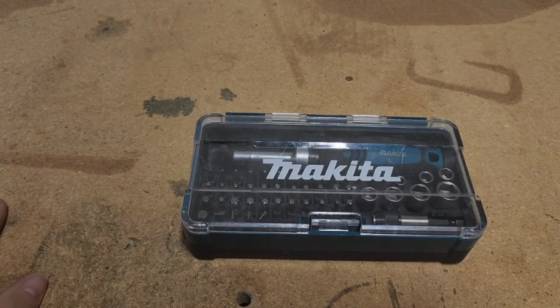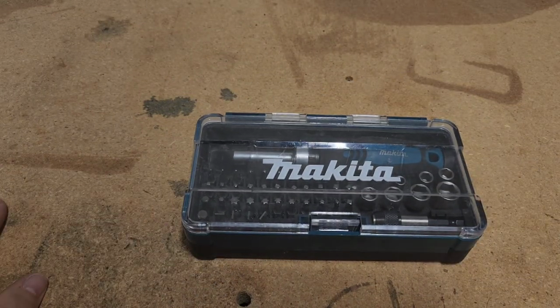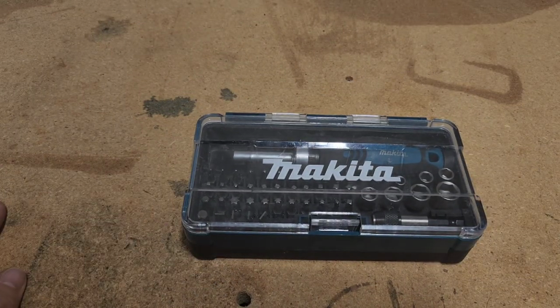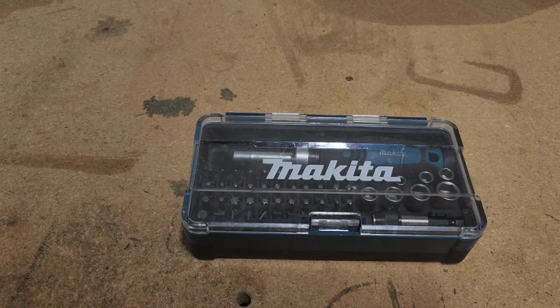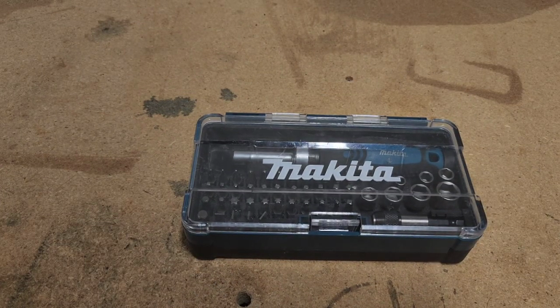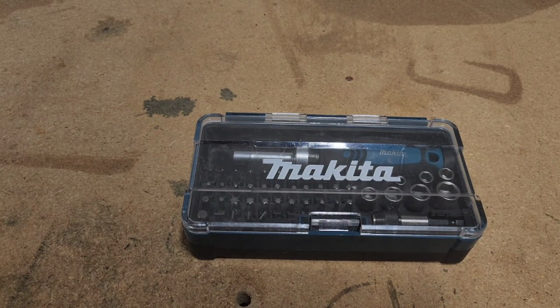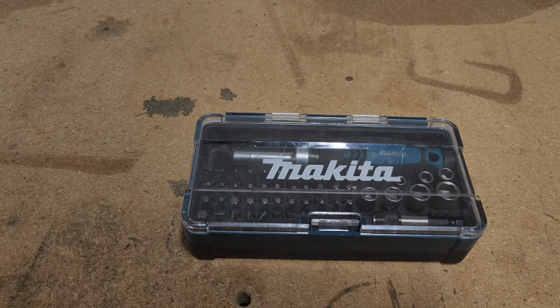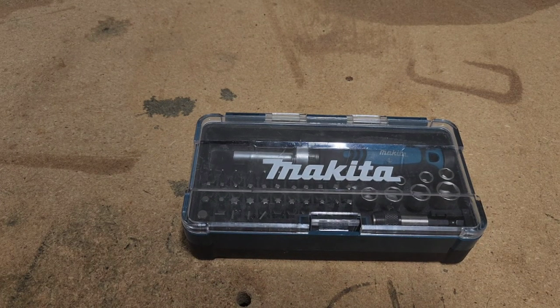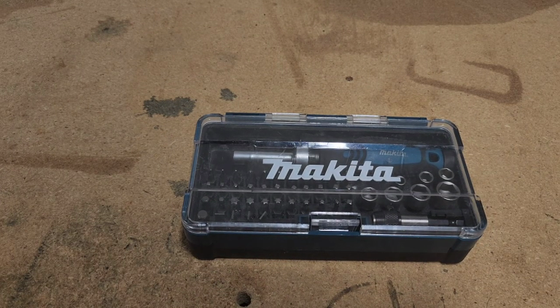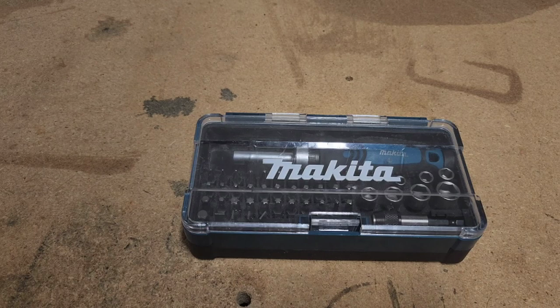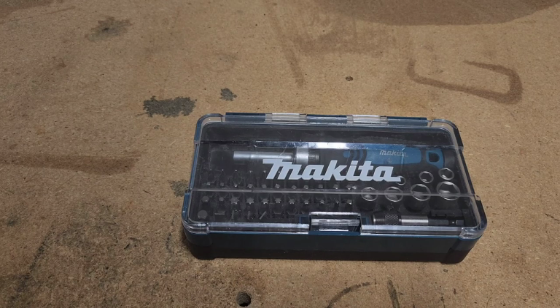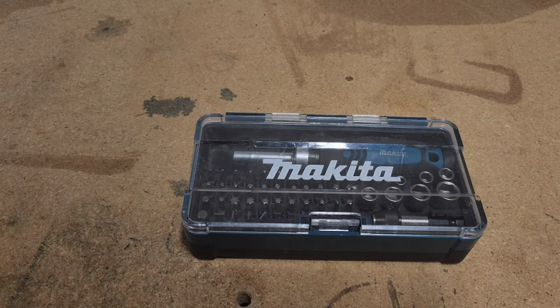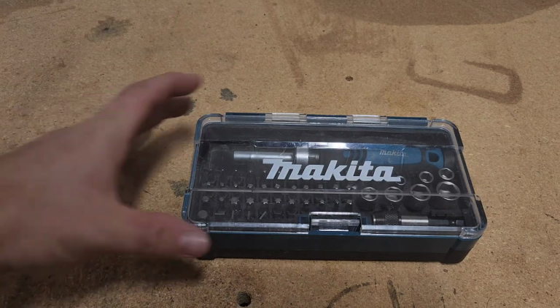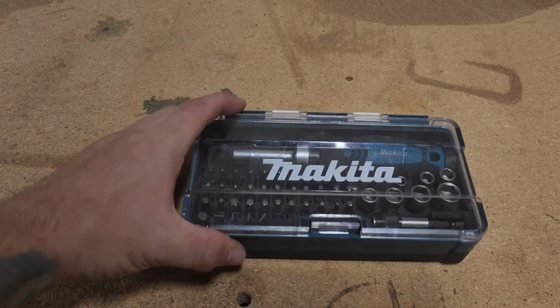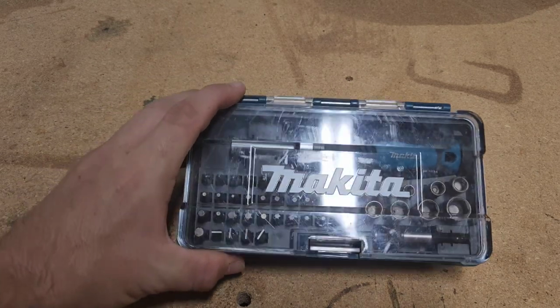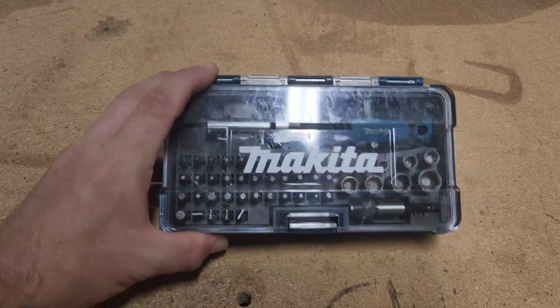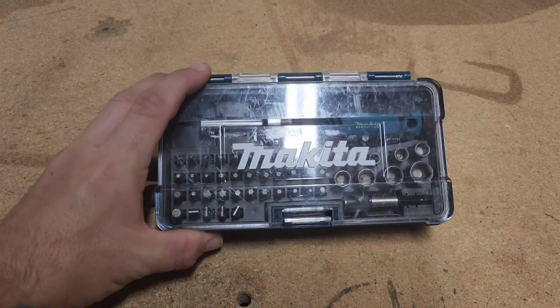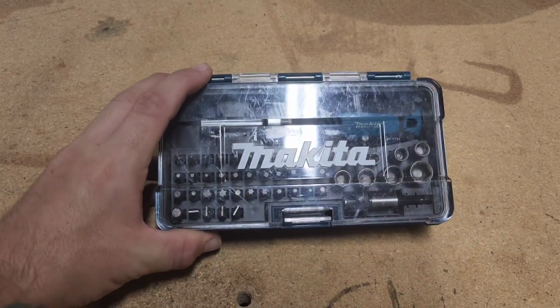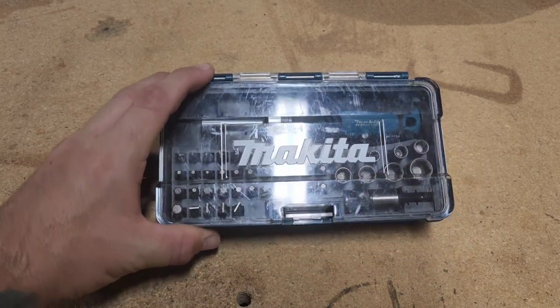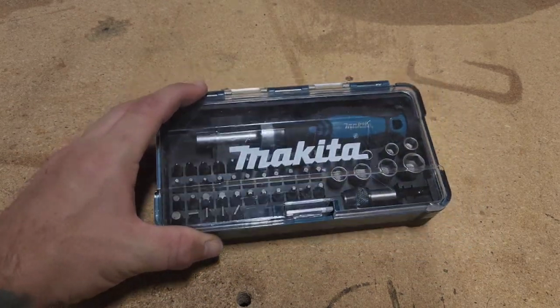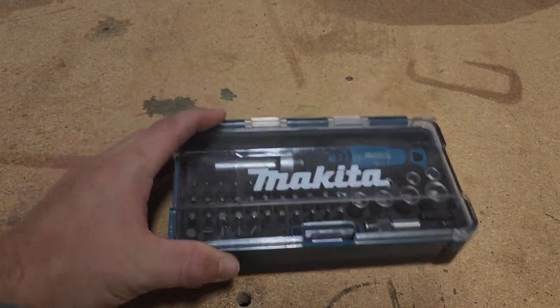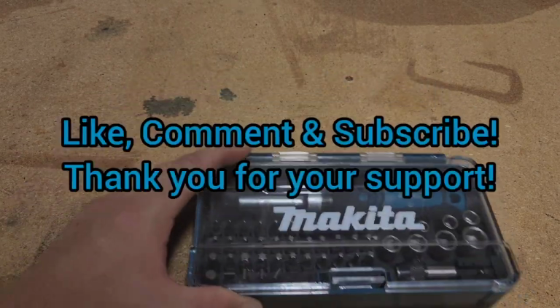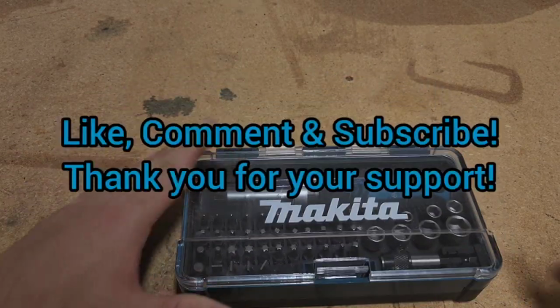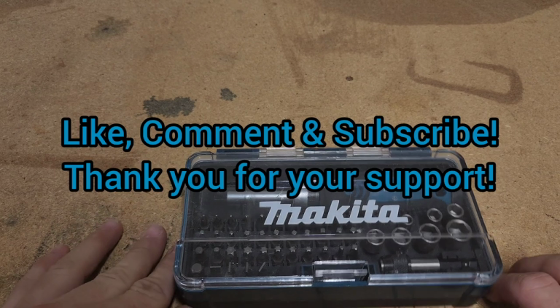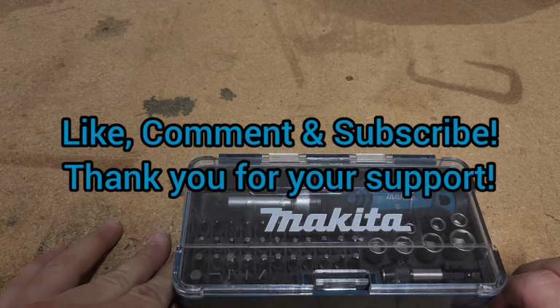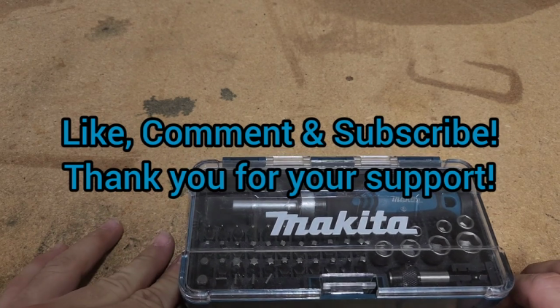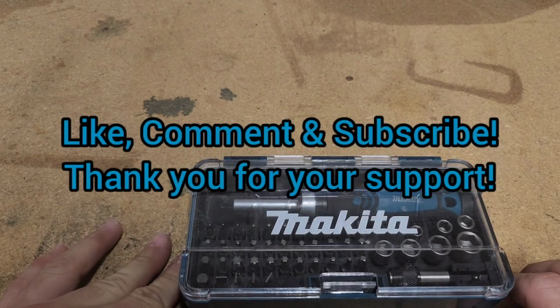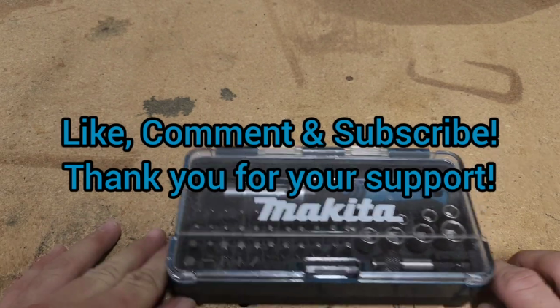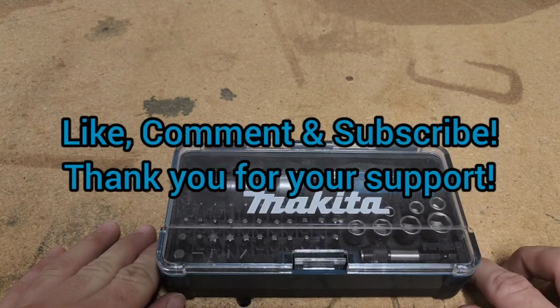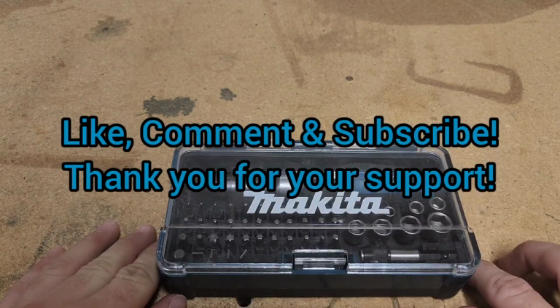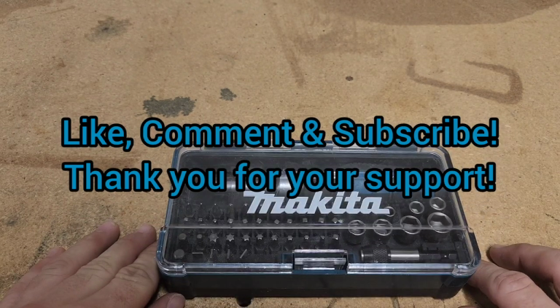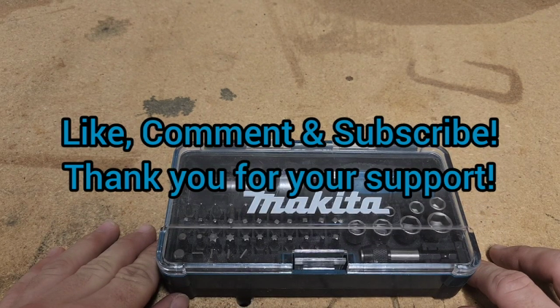Thank you all for watching. Please like, share, subscribe, comment, and all that good stuff. Anything you want to see, I'd love to read your comments and try and make that happen for you.